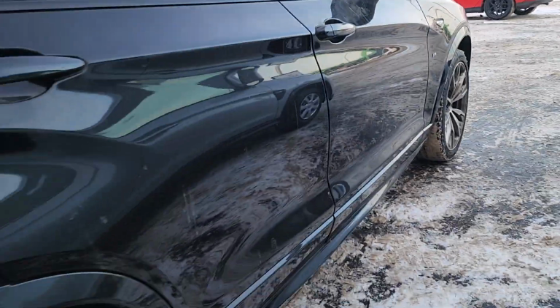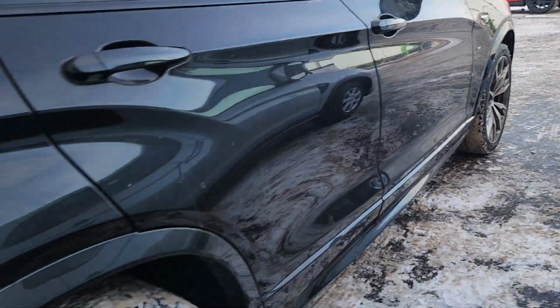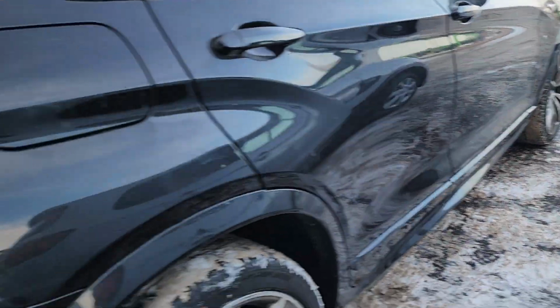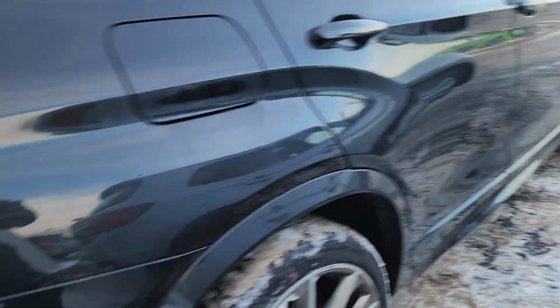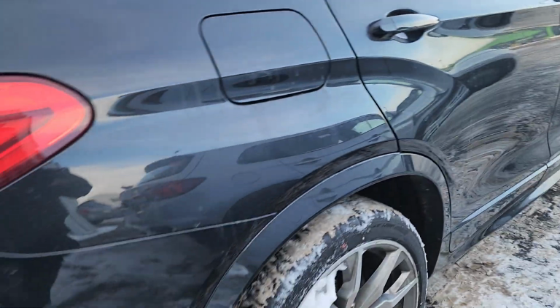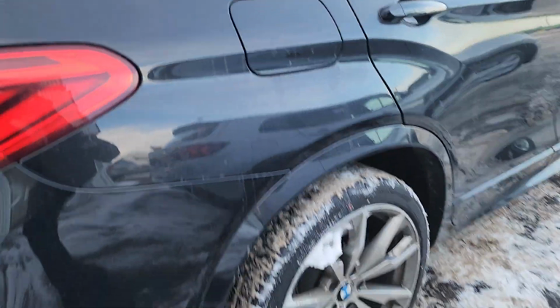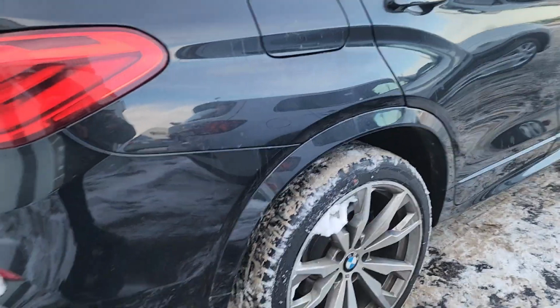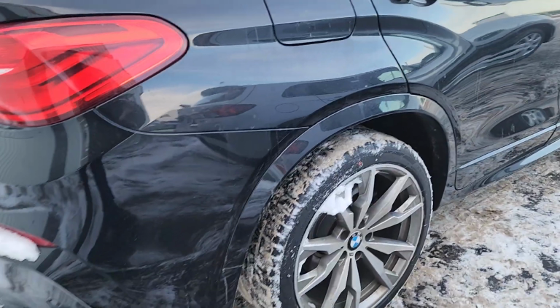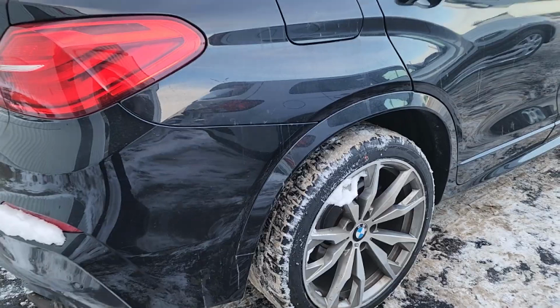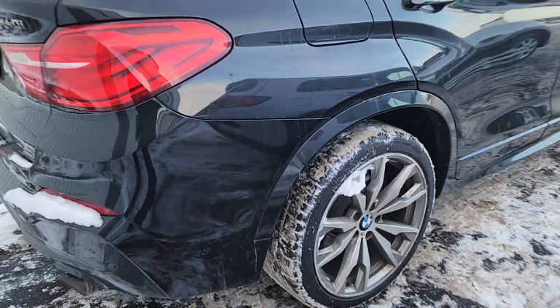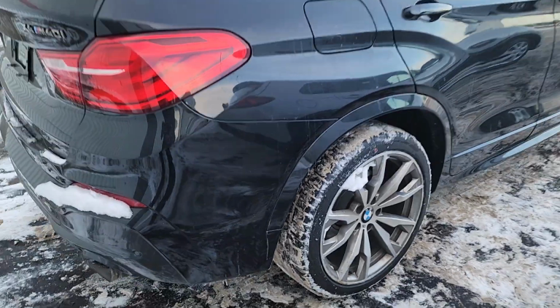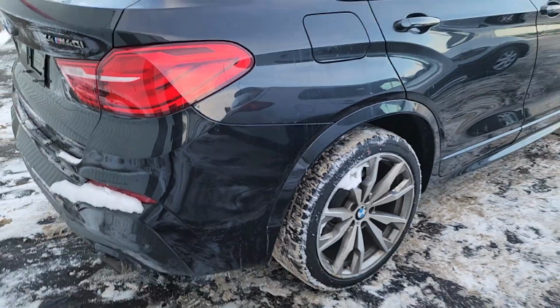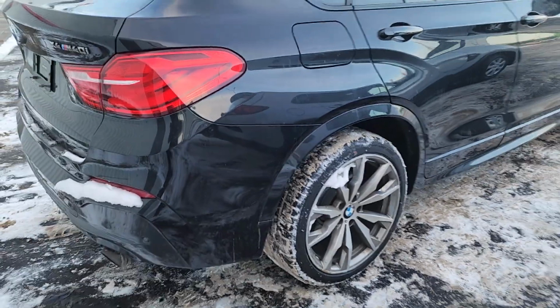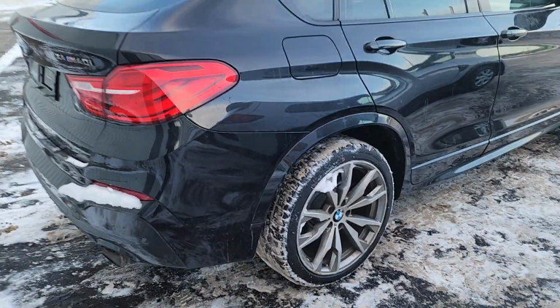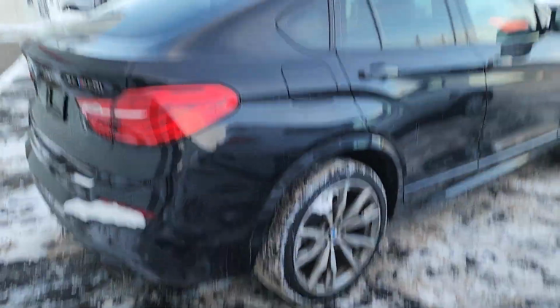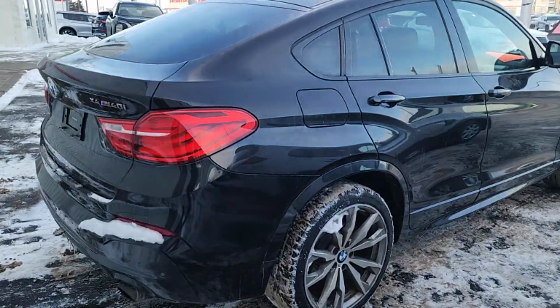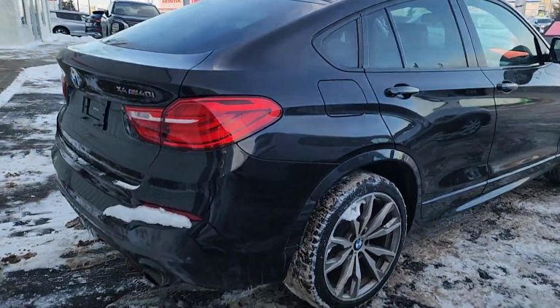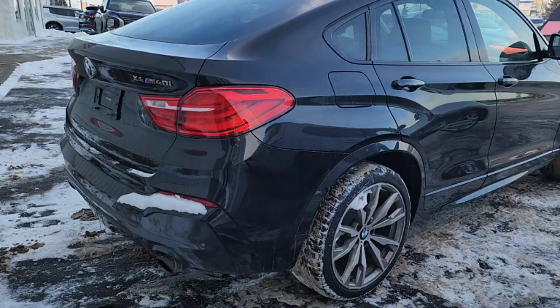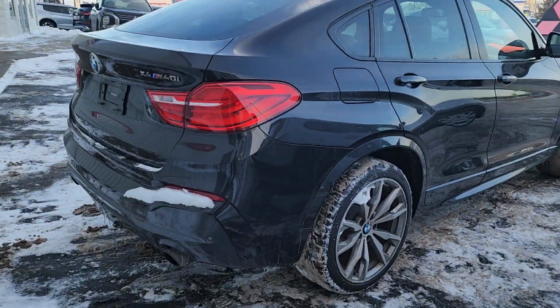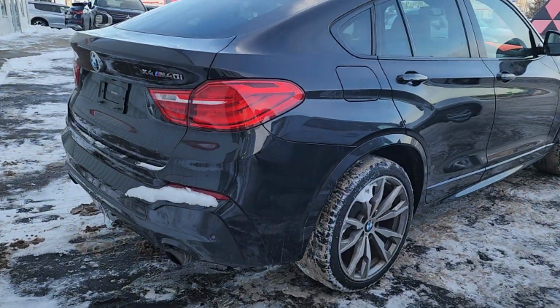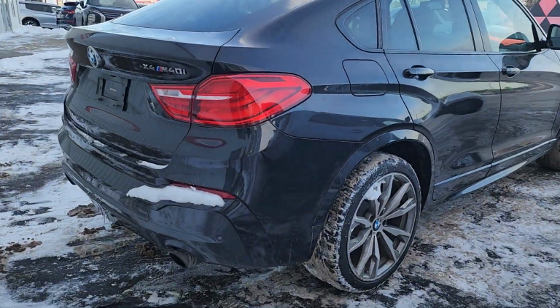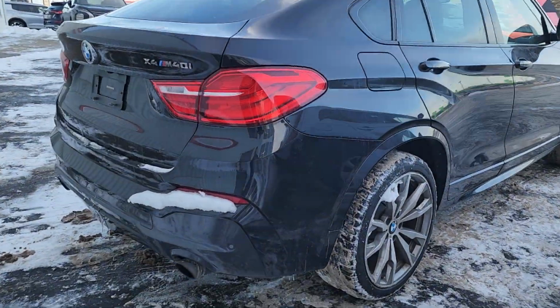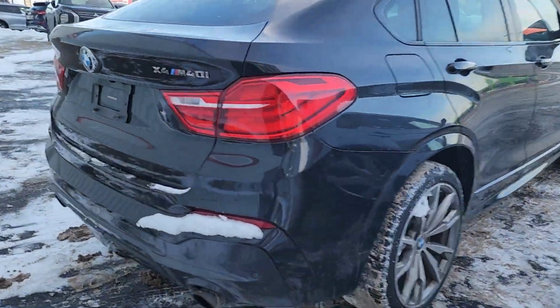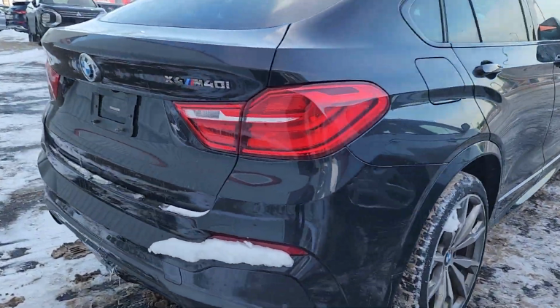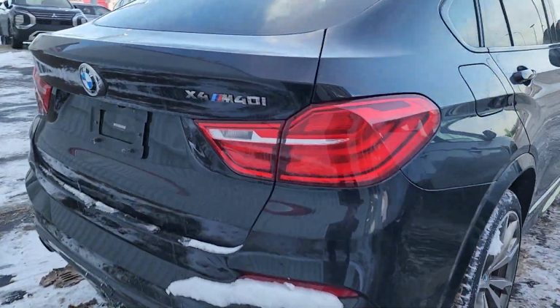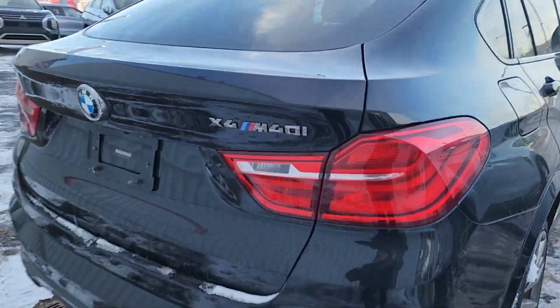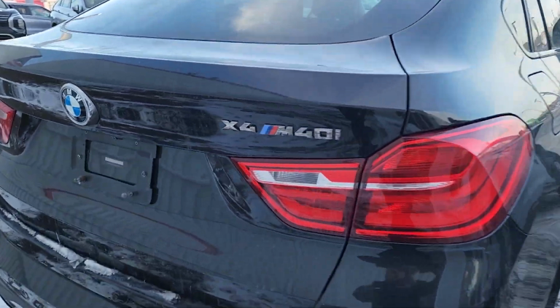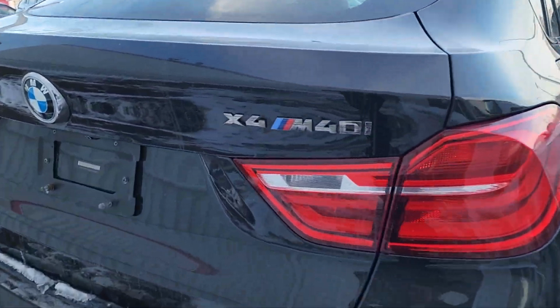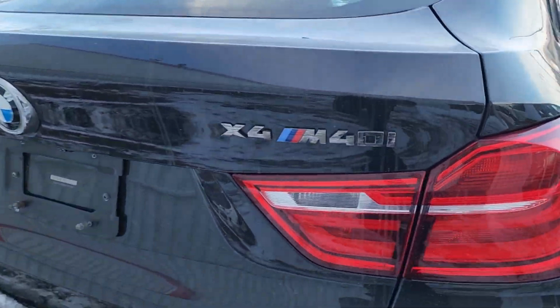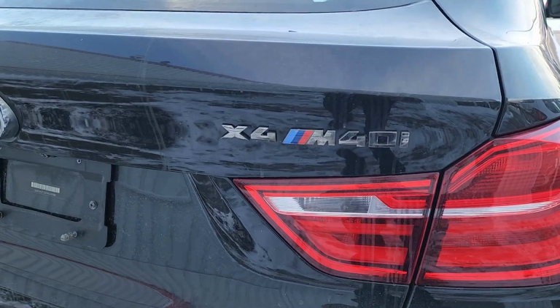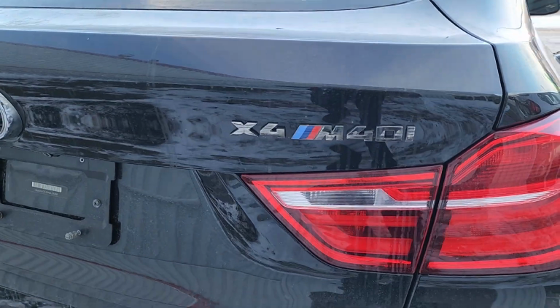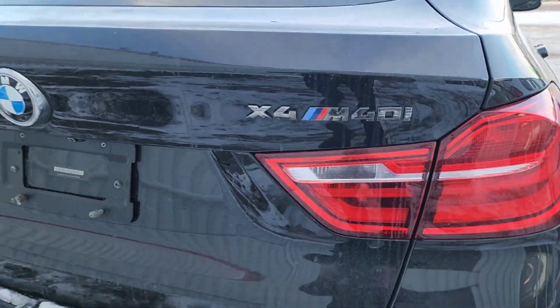Keyless entry, leather interior, multi-view backup camera, dual exhaust — and there's your X4 M40i badging.